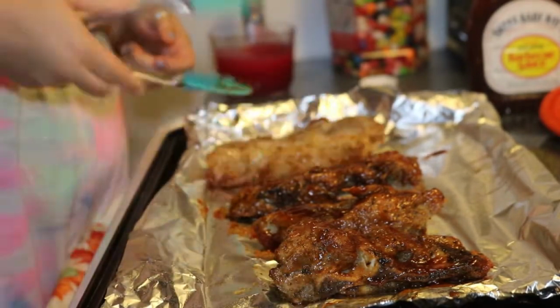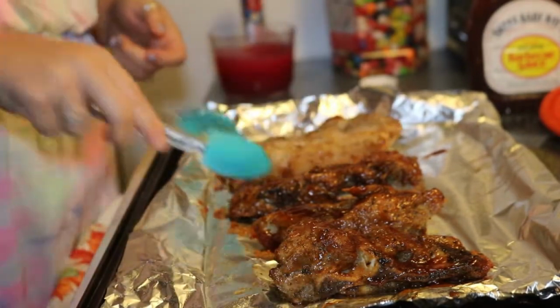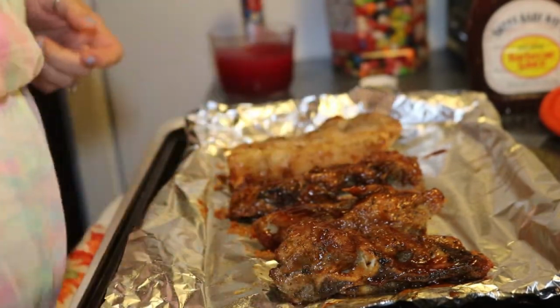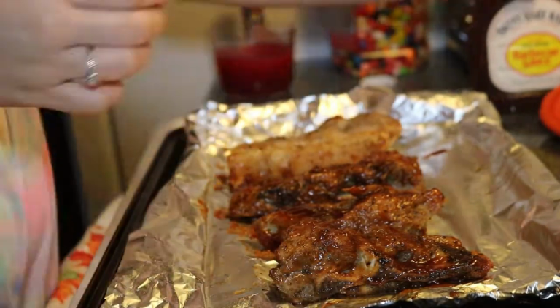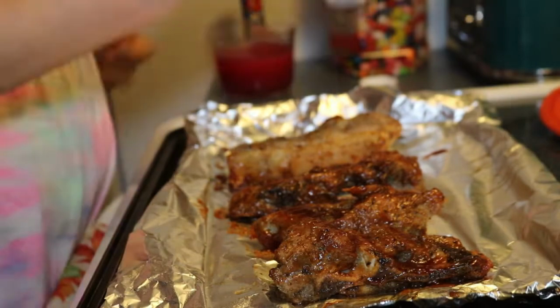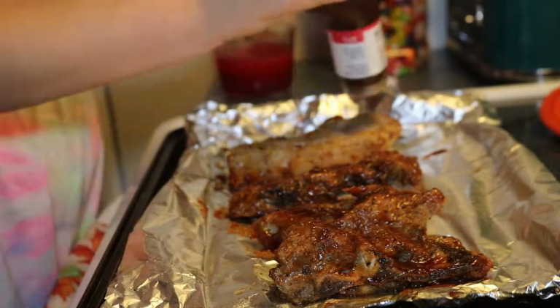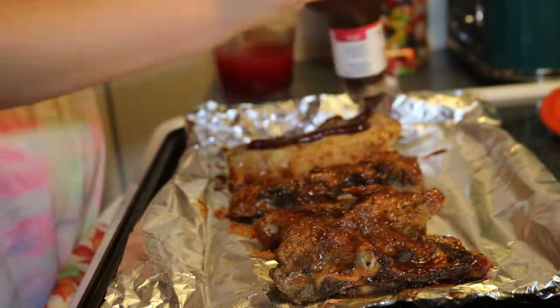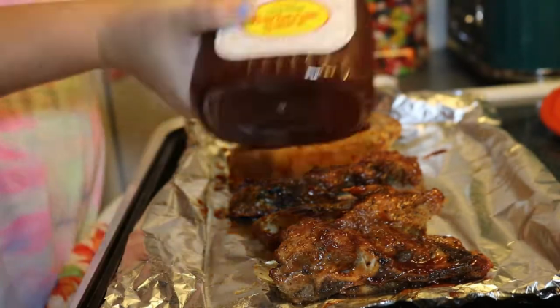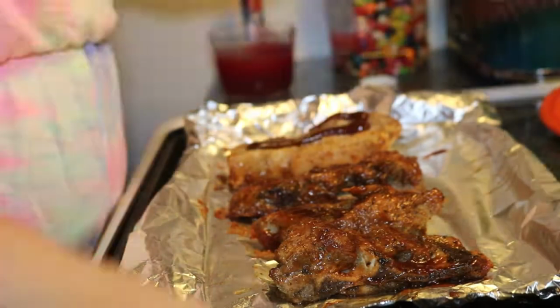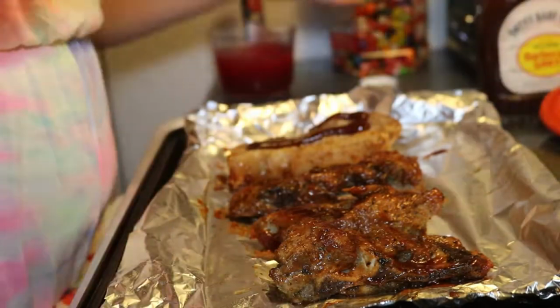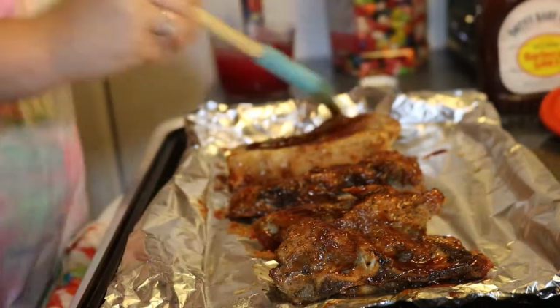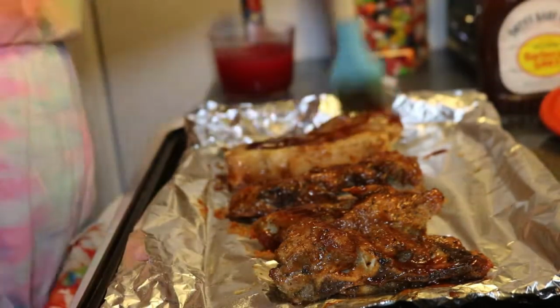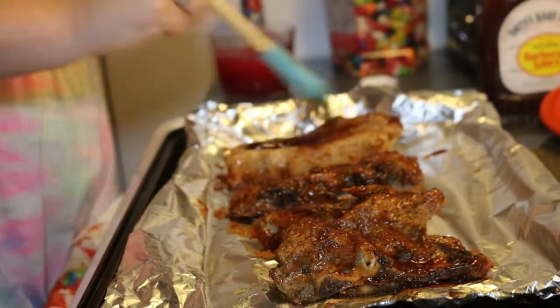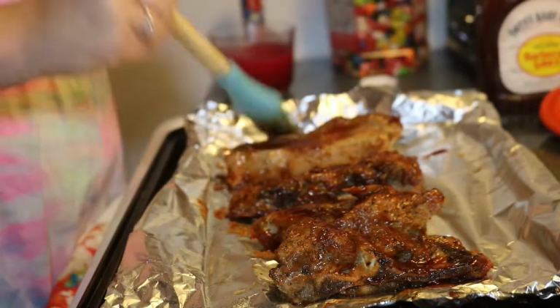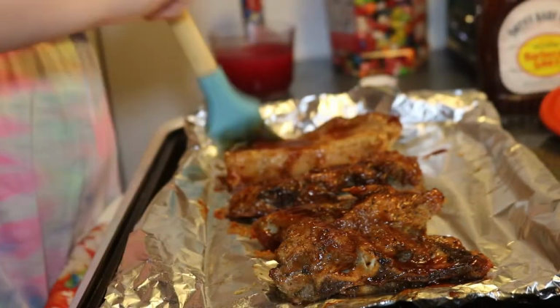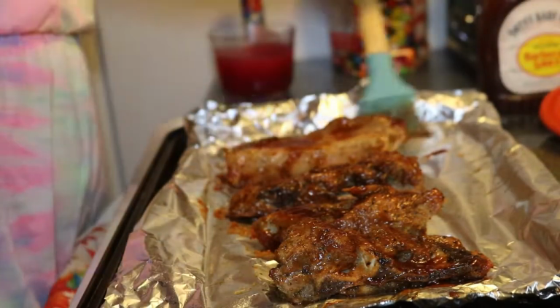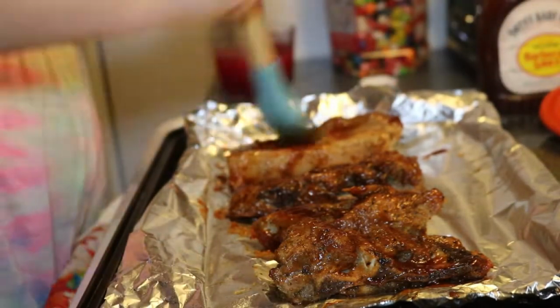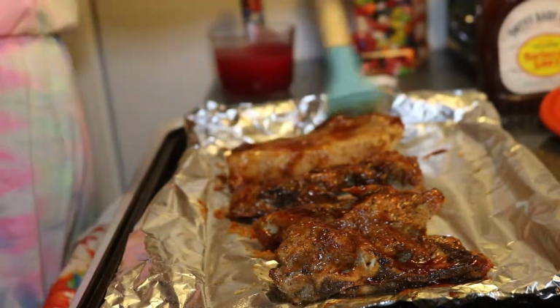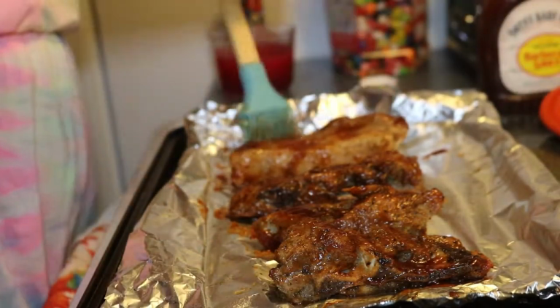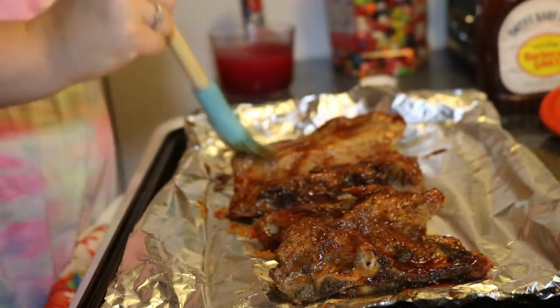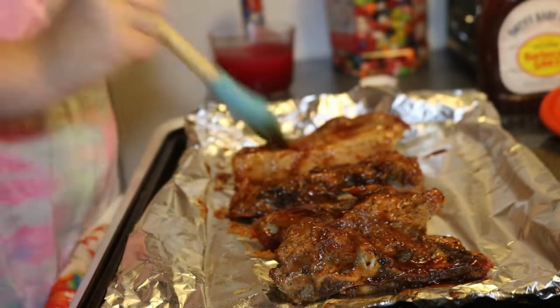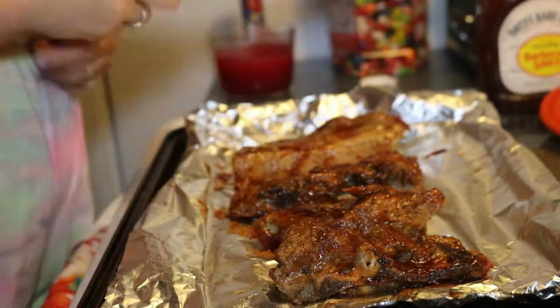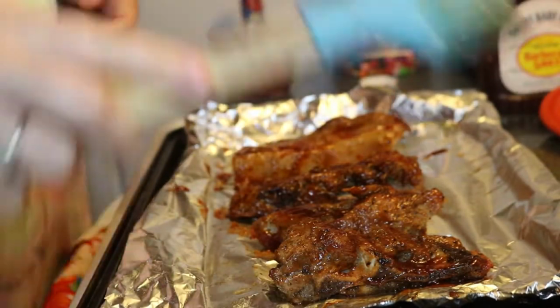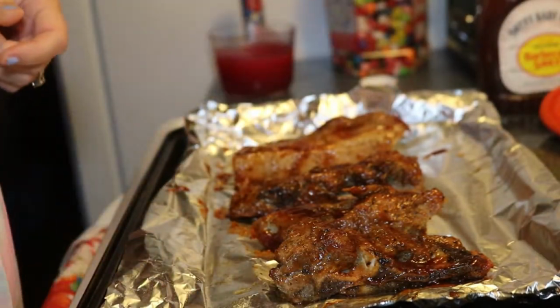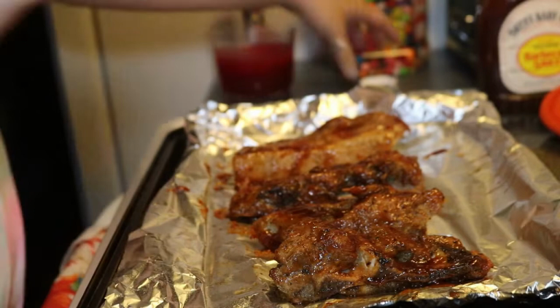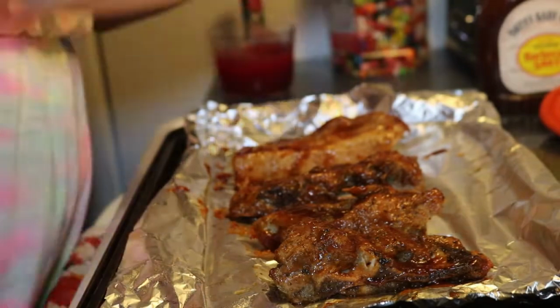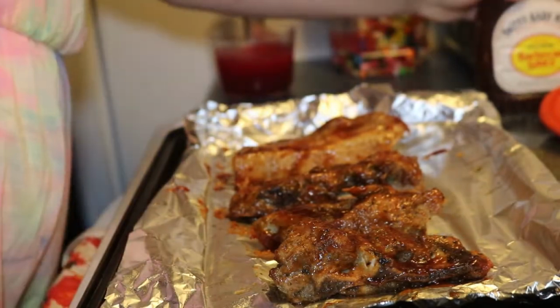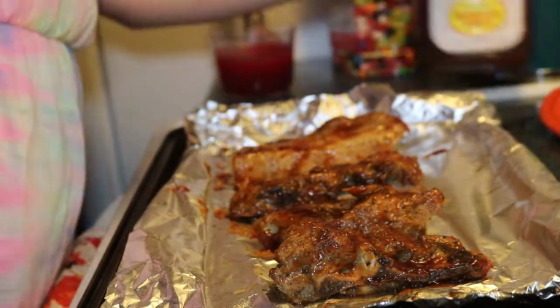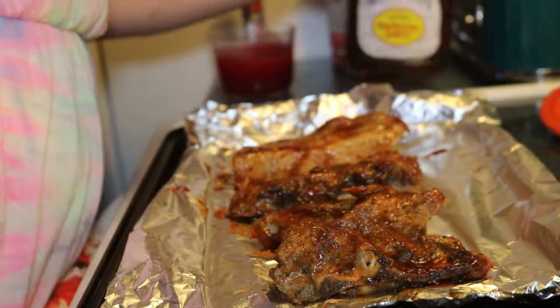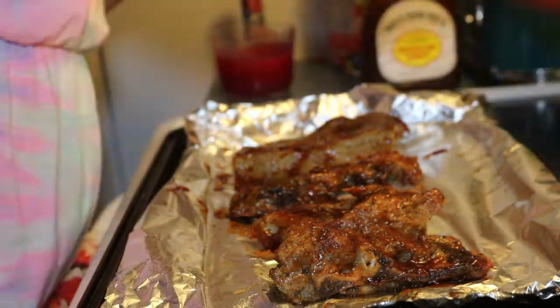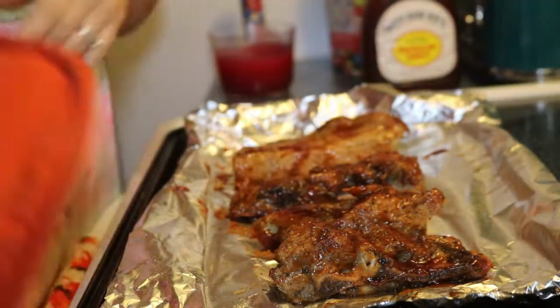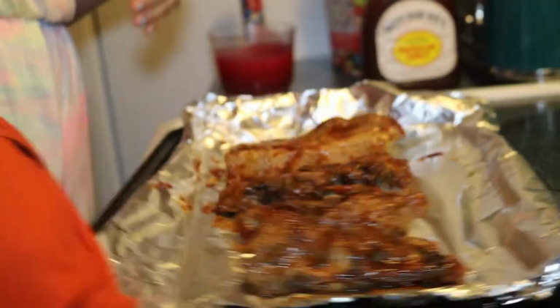I just did some mashed potatoes and some peas as a side, and this is what everything turned out to look like. It was very simple and easy and we really enjoyed it.